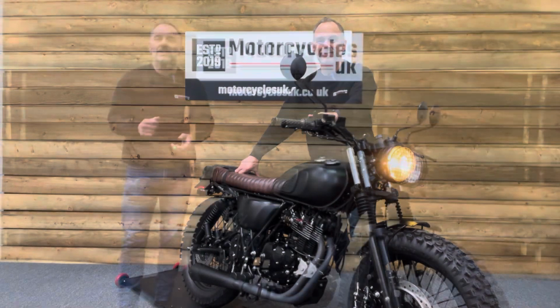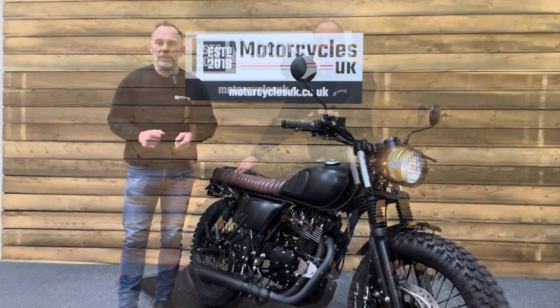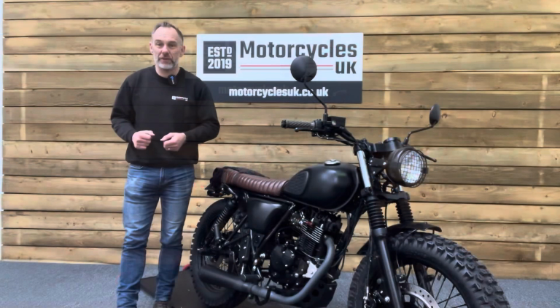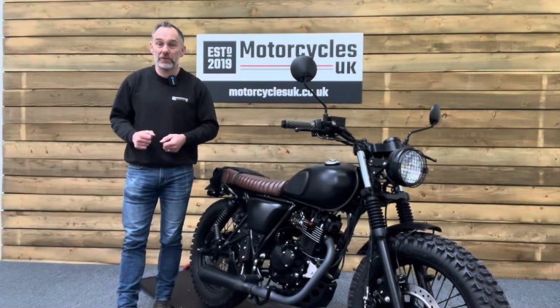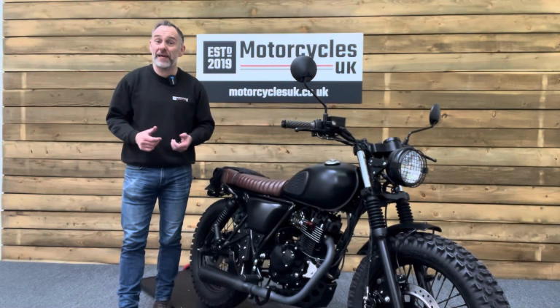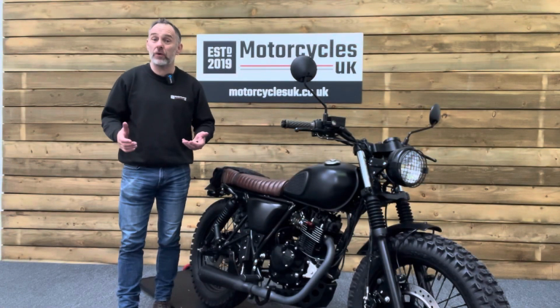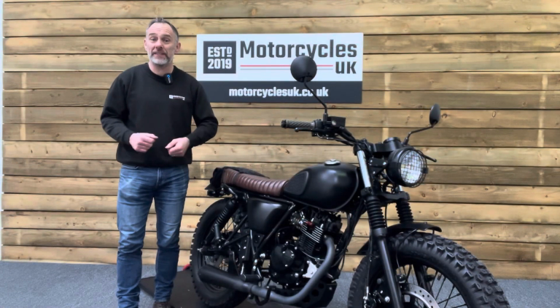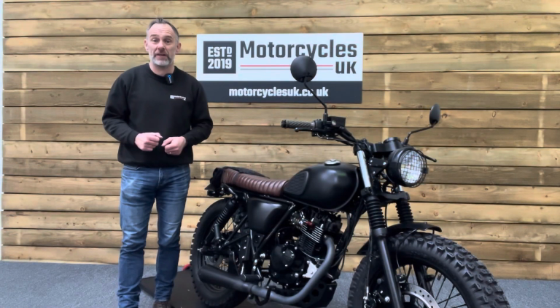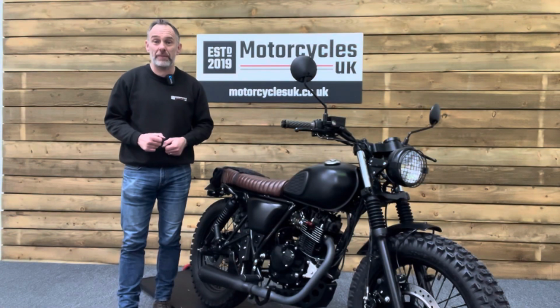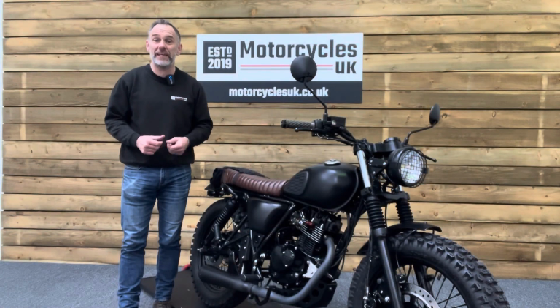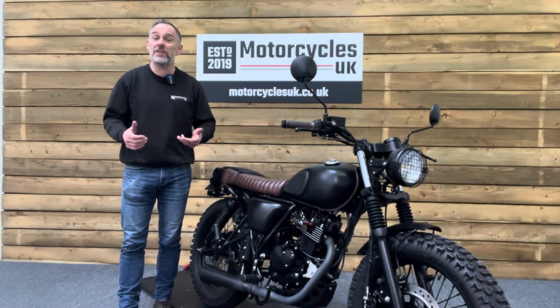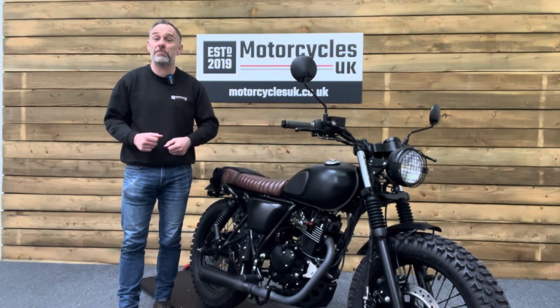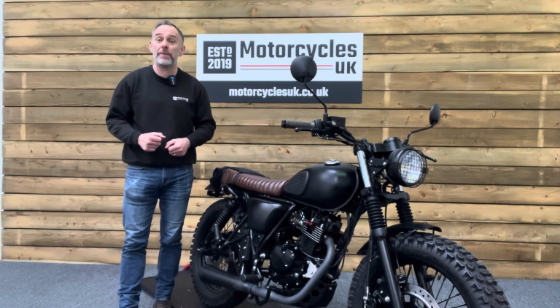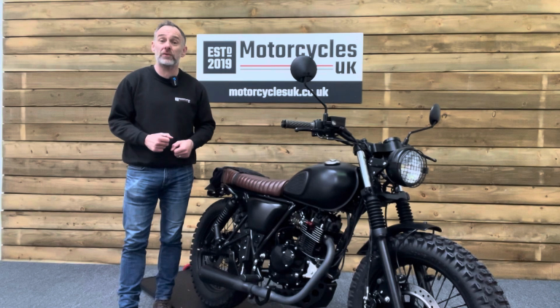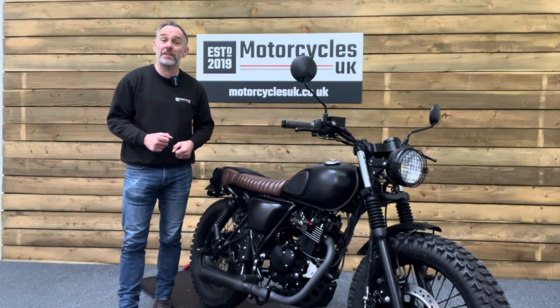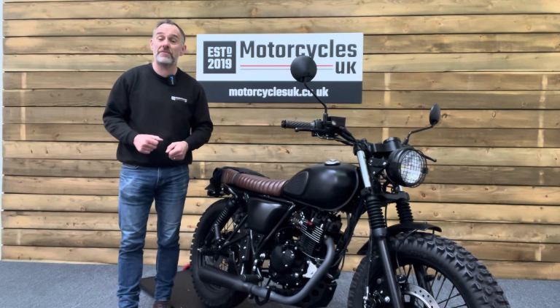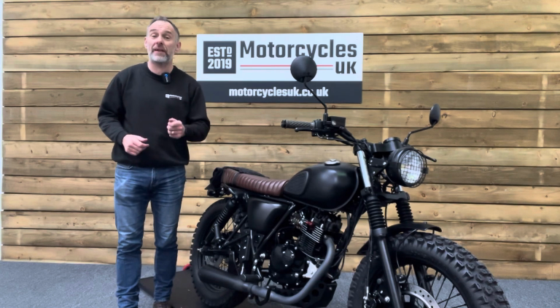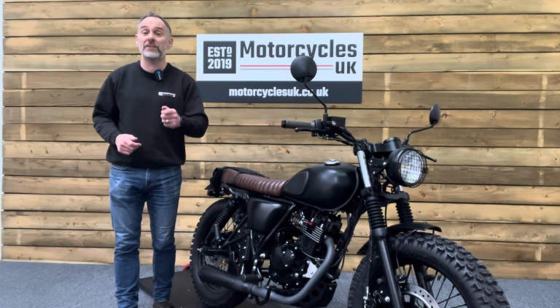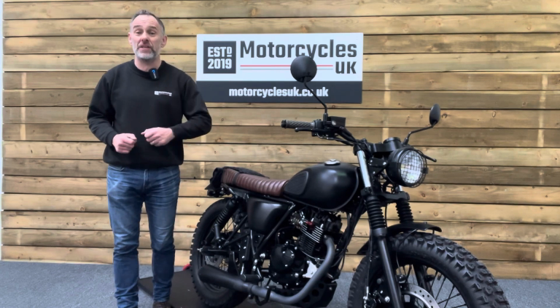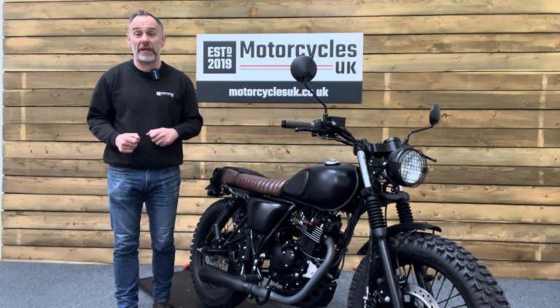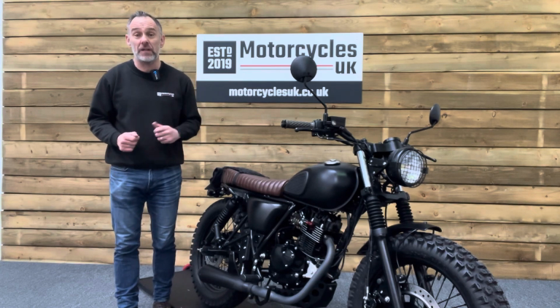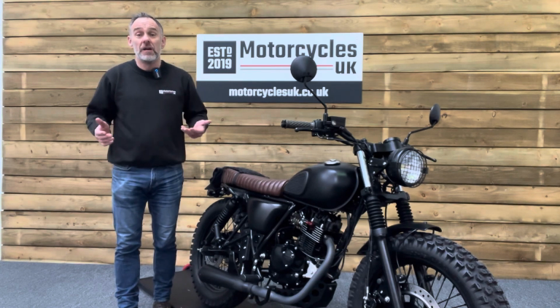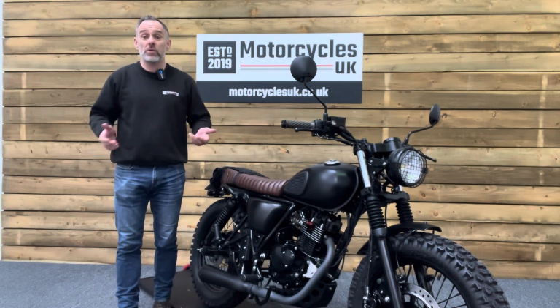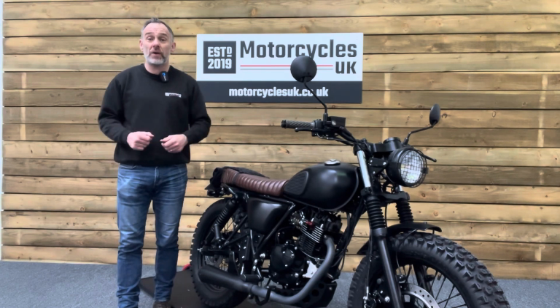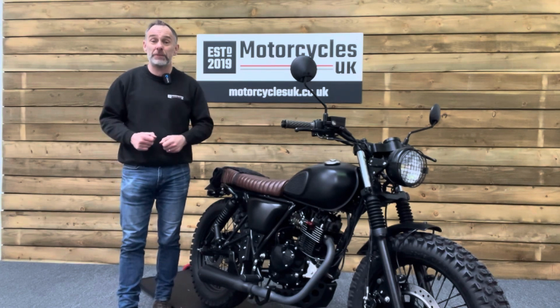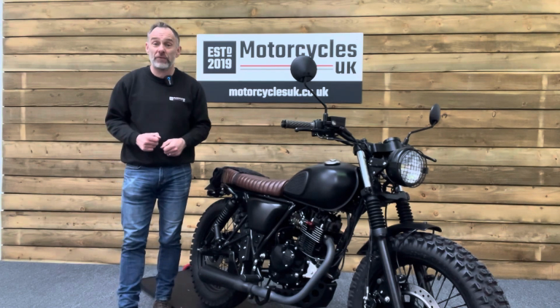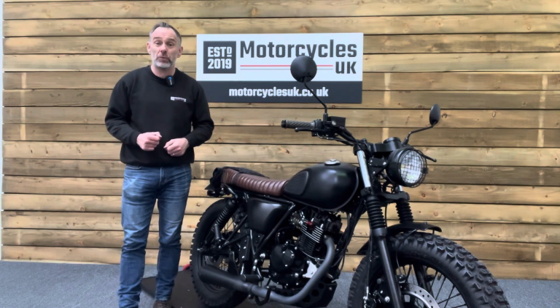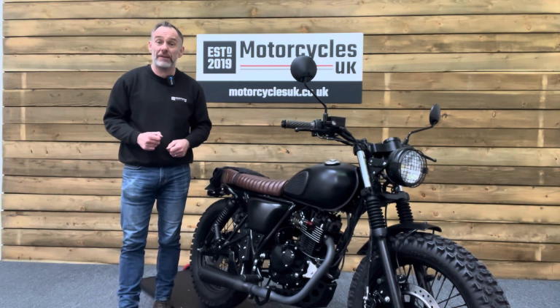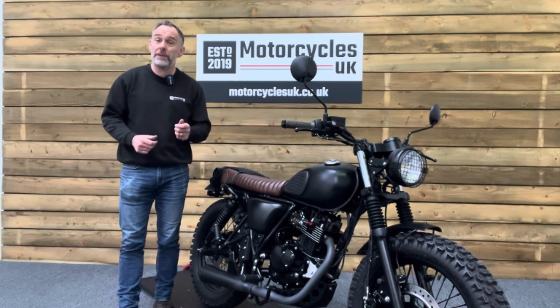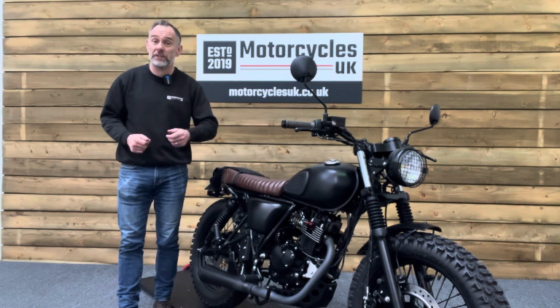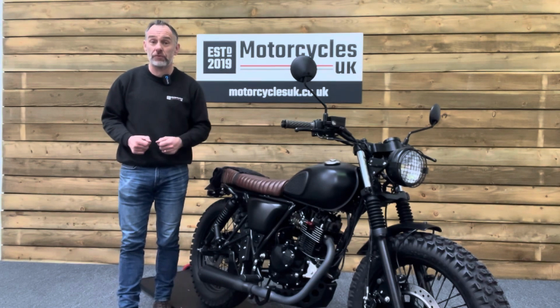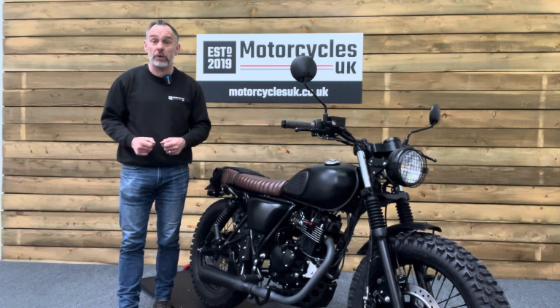Here at Motorcycles UK, all our bikes come with a current MOT, a service if required, and a thorough safety inspection. We're also delighted to be able to offer nationwide delivery — please contact us for a quote.